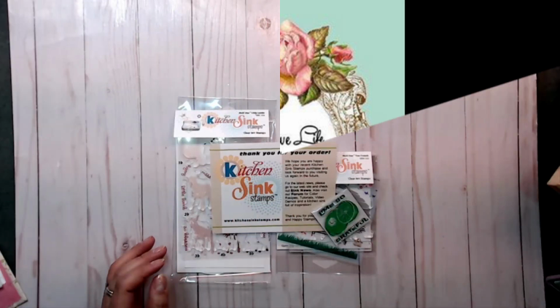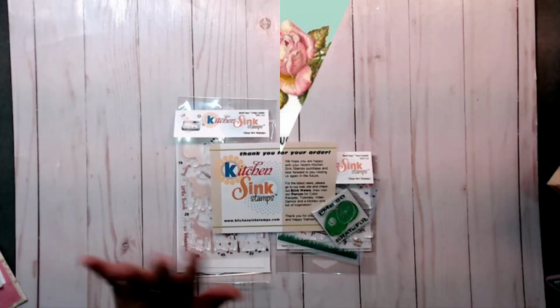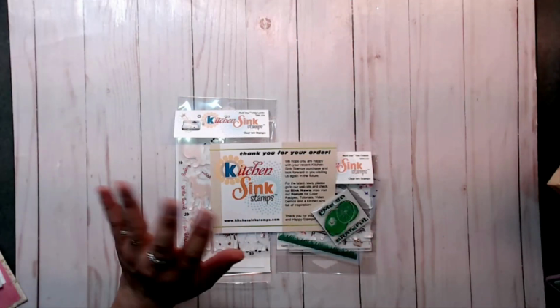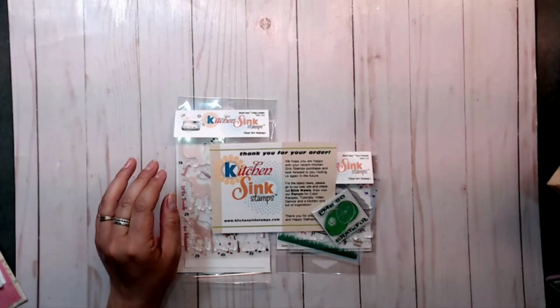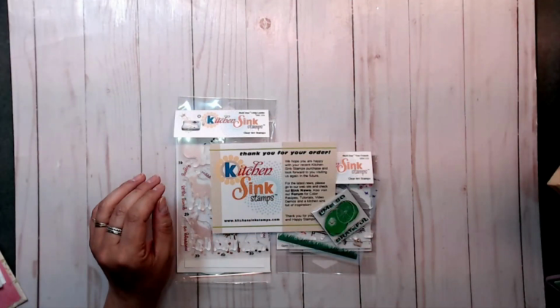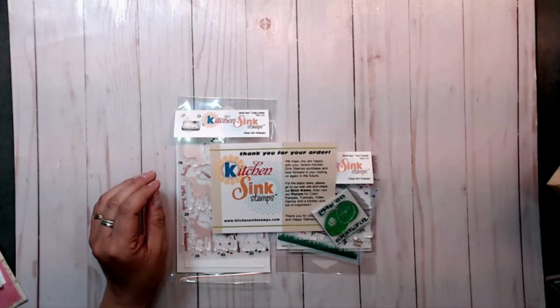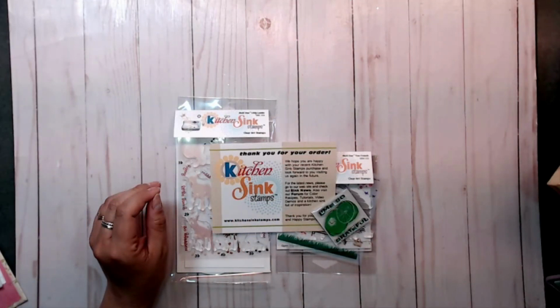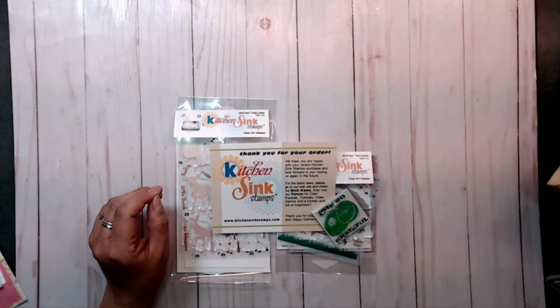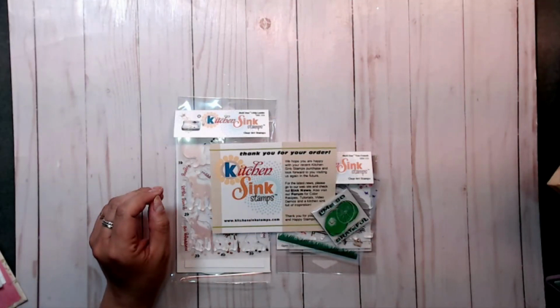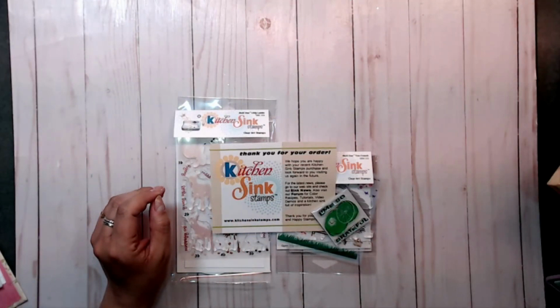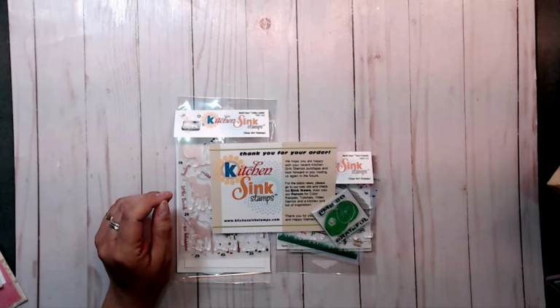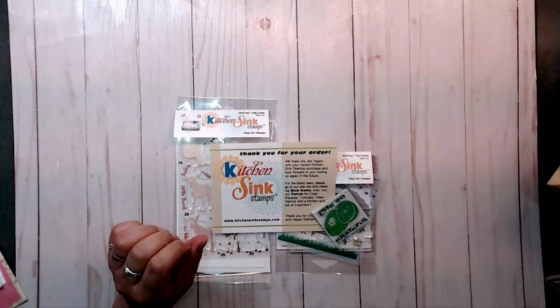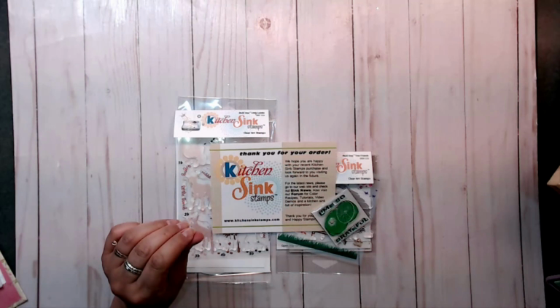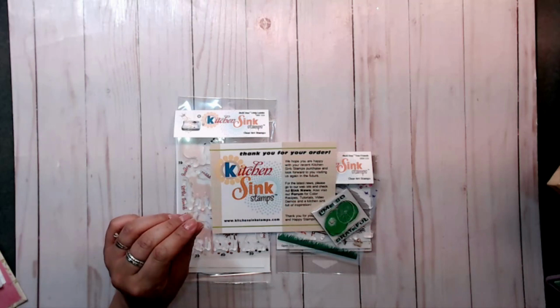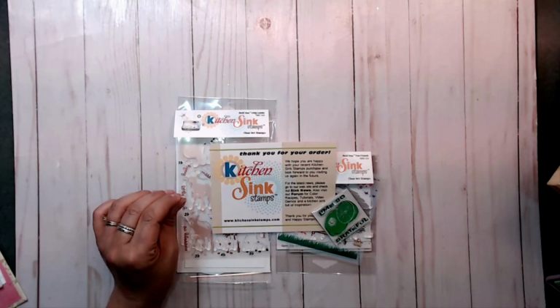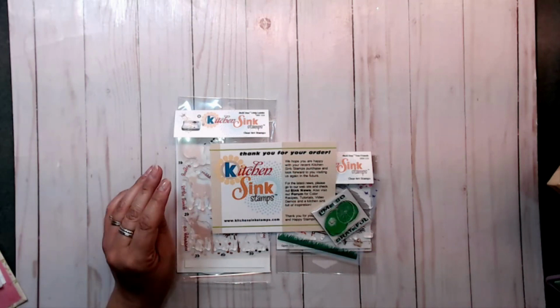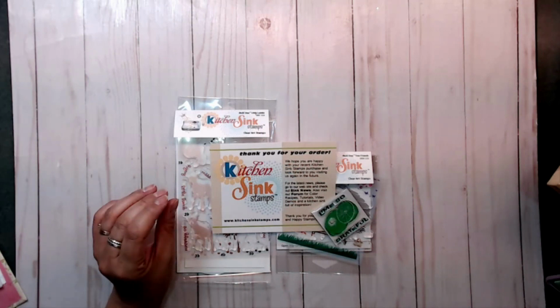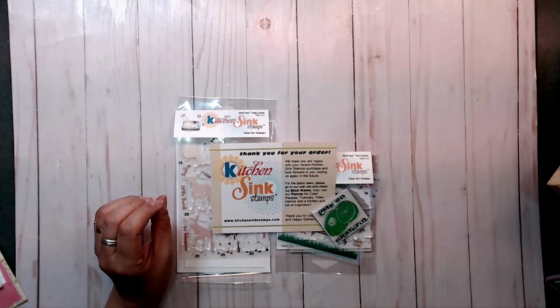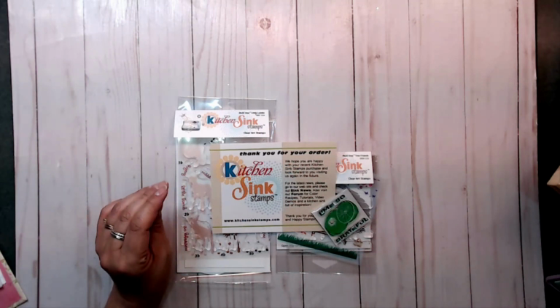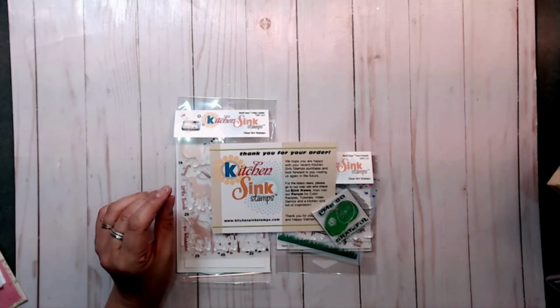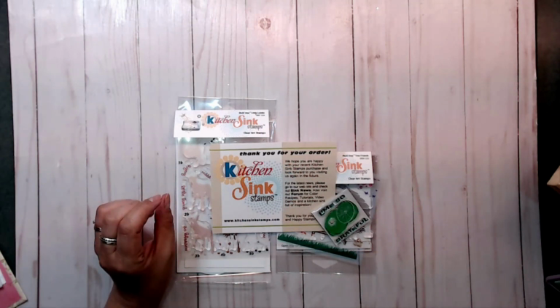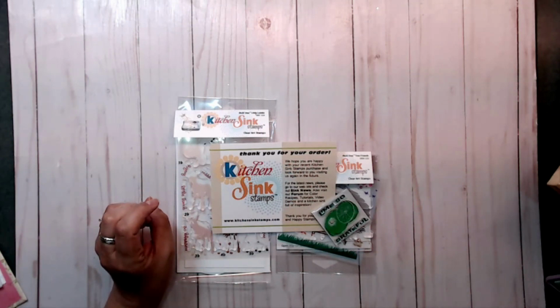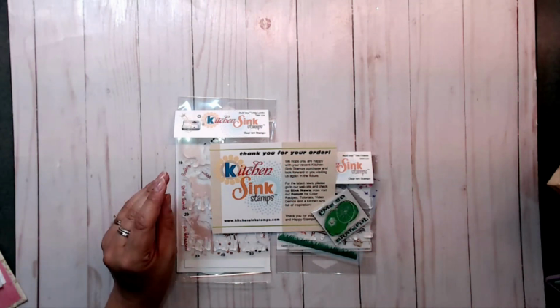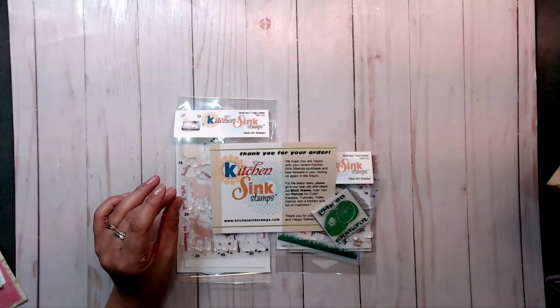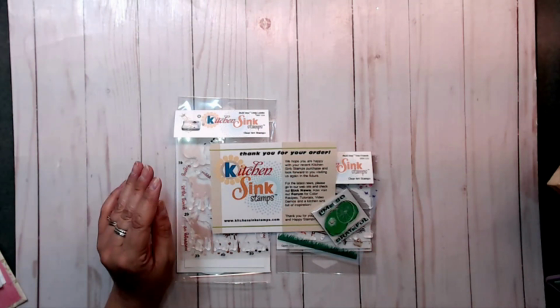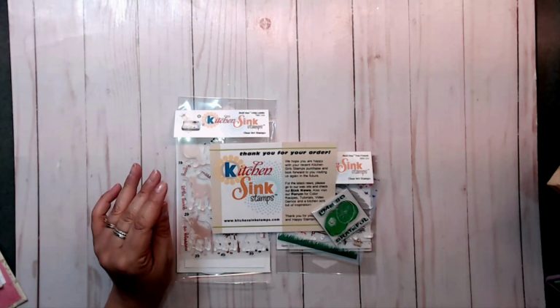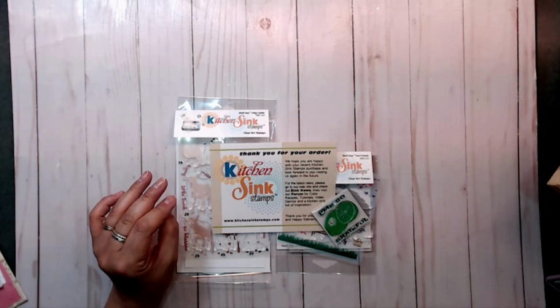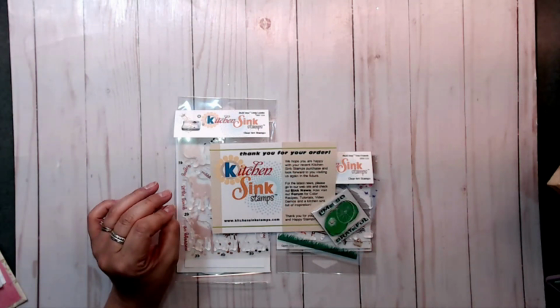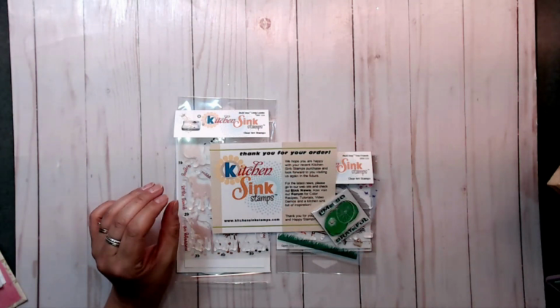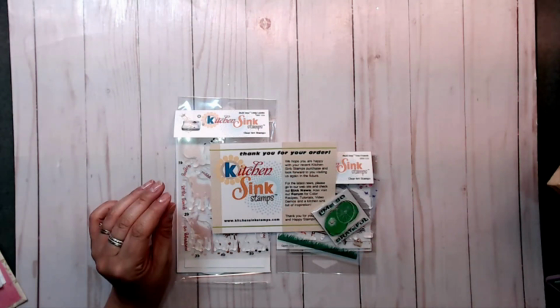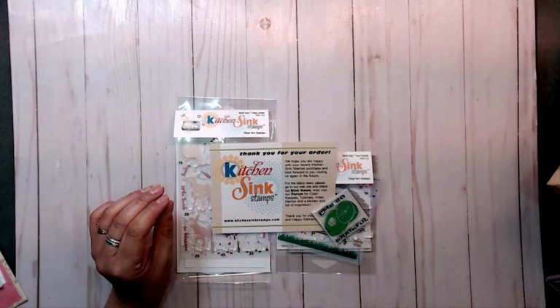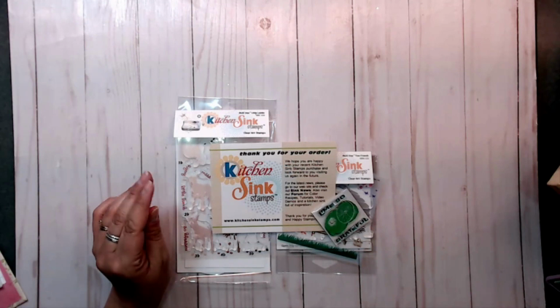Hey guys, it's Deb here with Creative Life. I have joined the Craft CoLab Facebook group for a YouTube hop featuring Kitchen Sink Stamps.